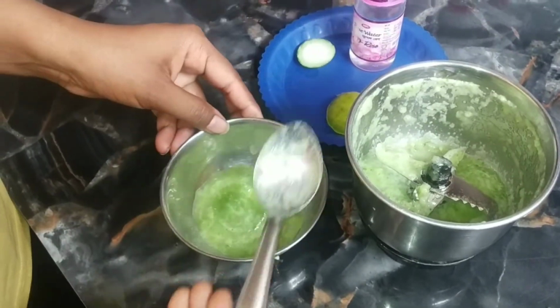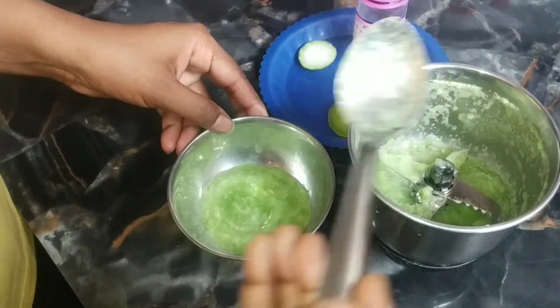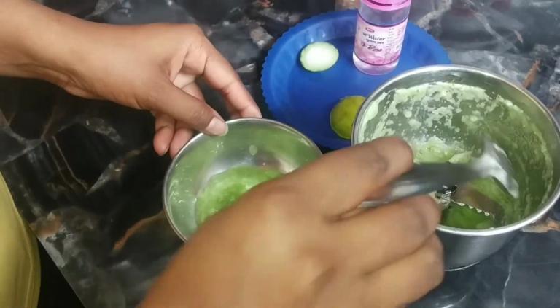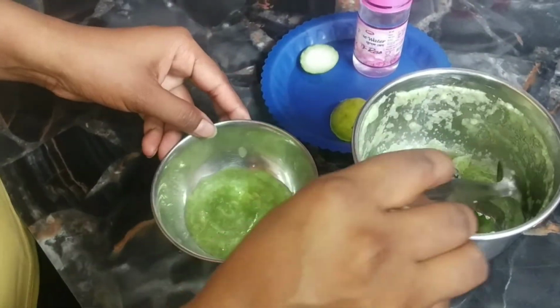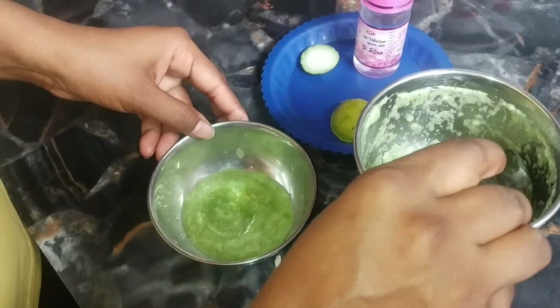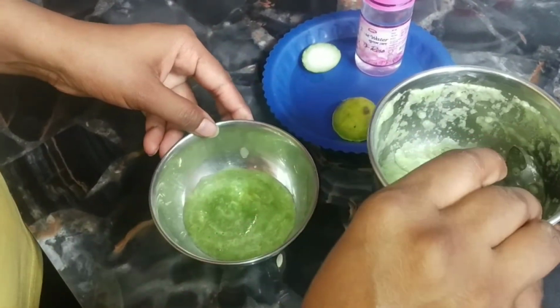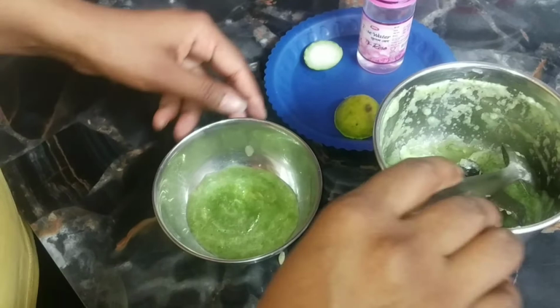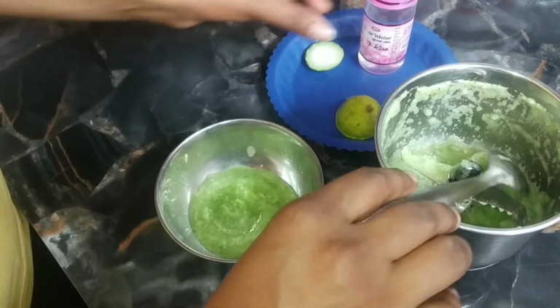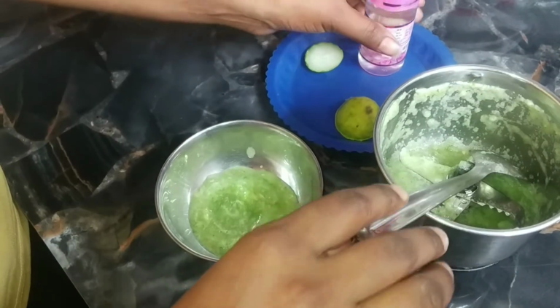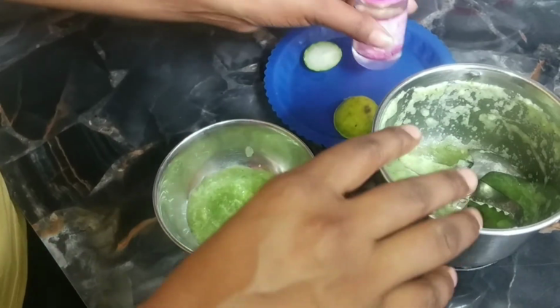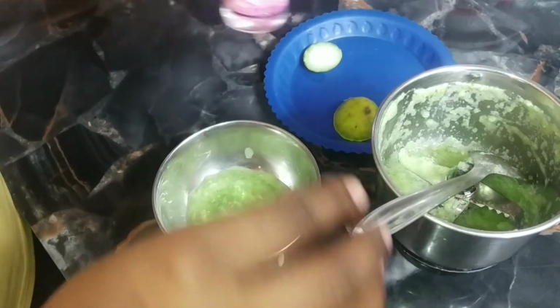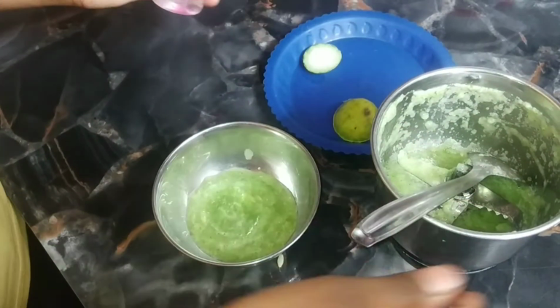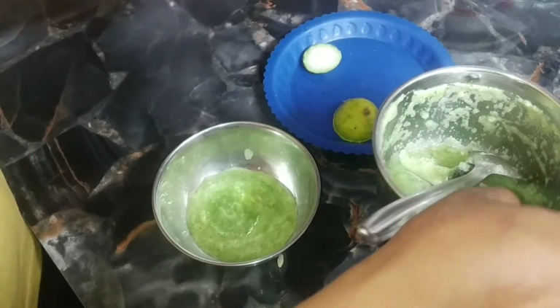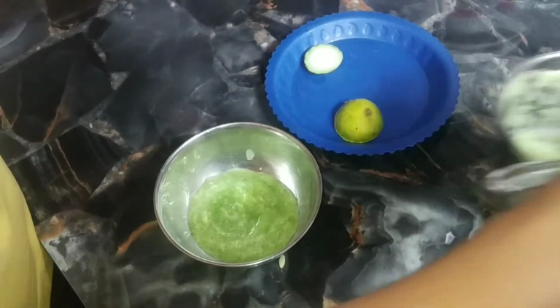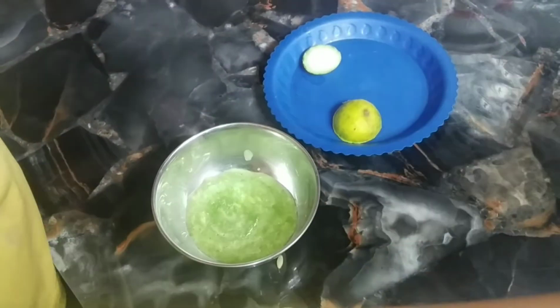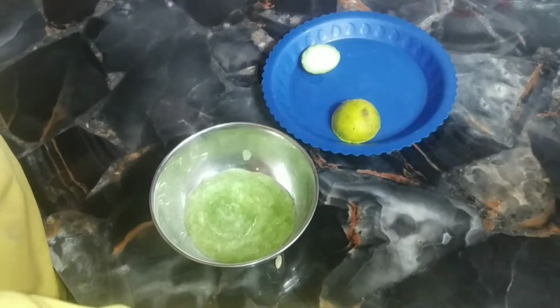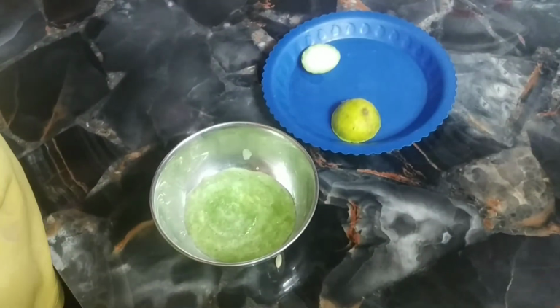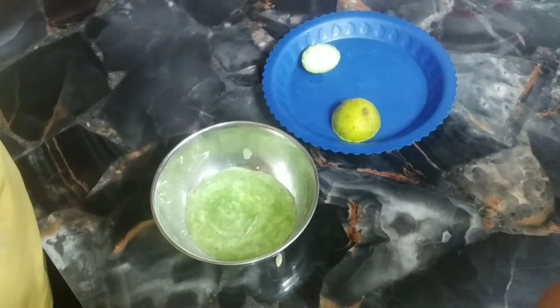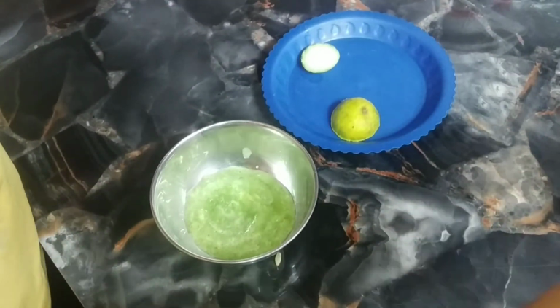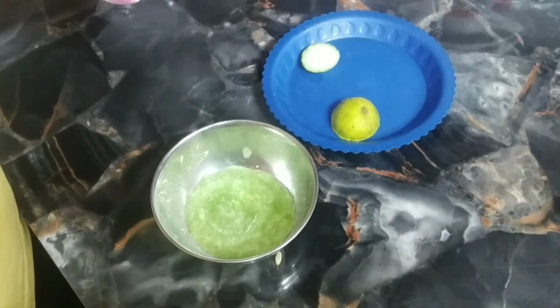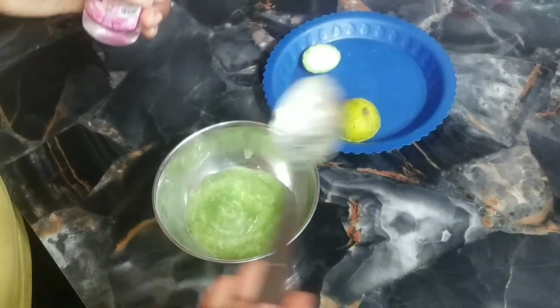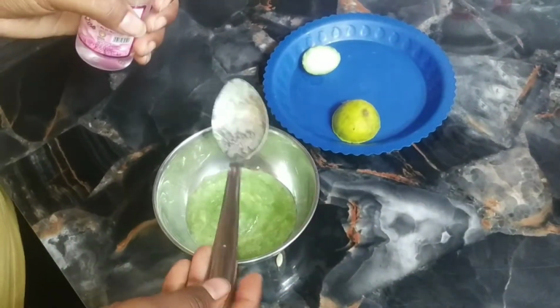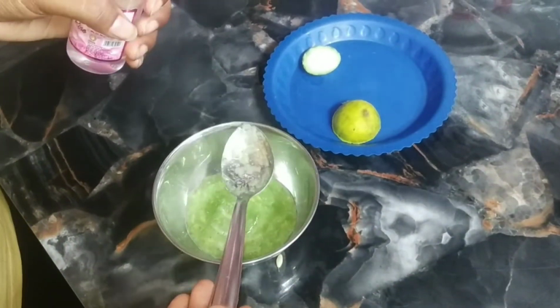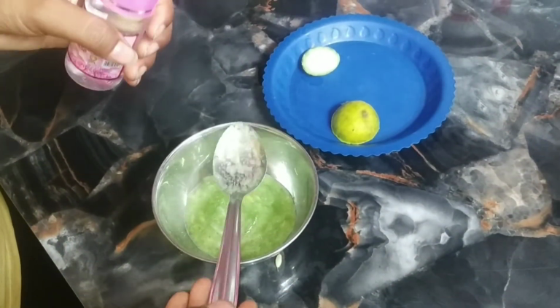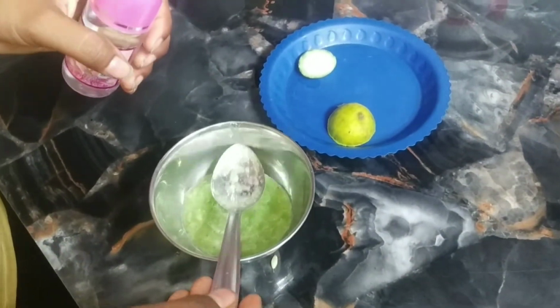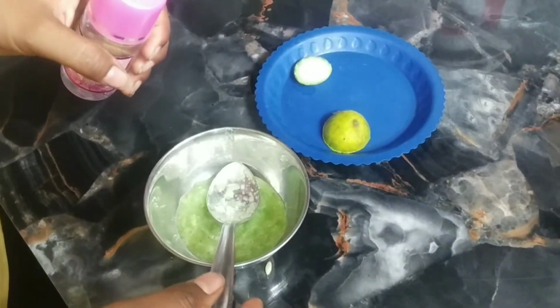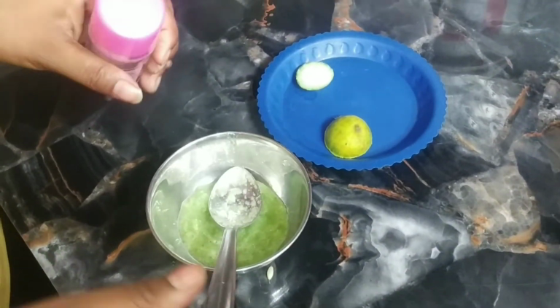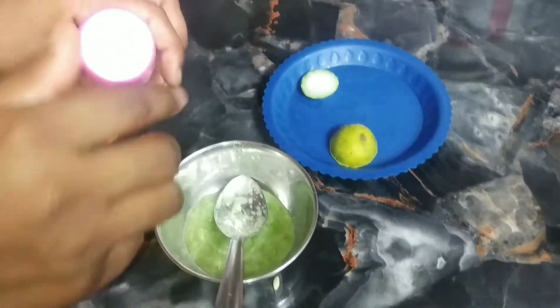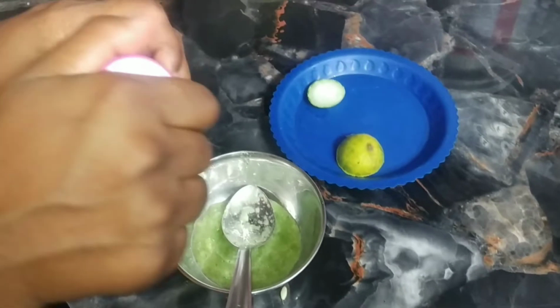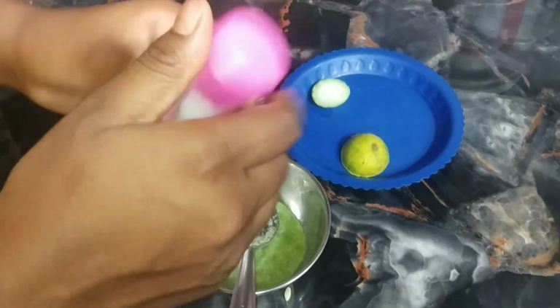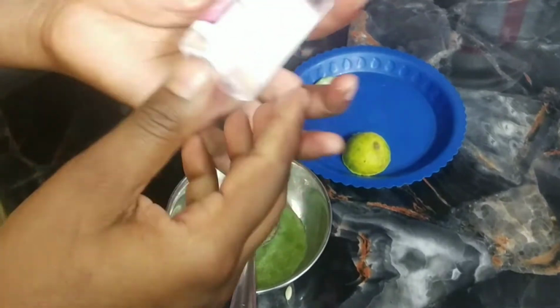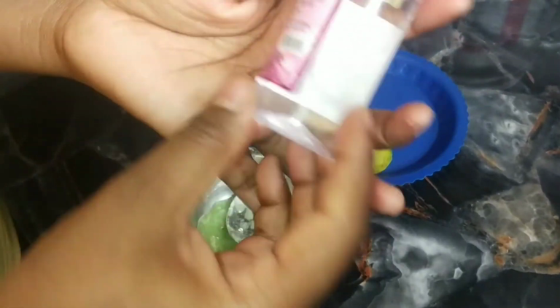We will add cucumber. This is very good in summer time because it has a lot of water content, so we should add it in our diet as well.